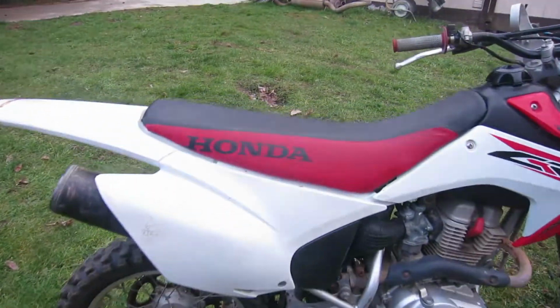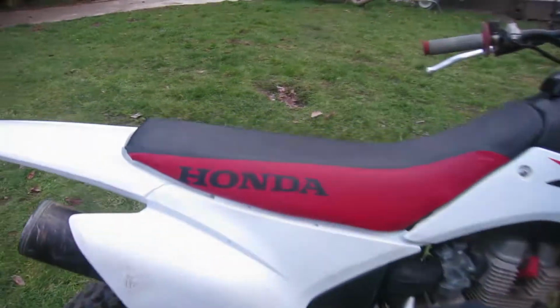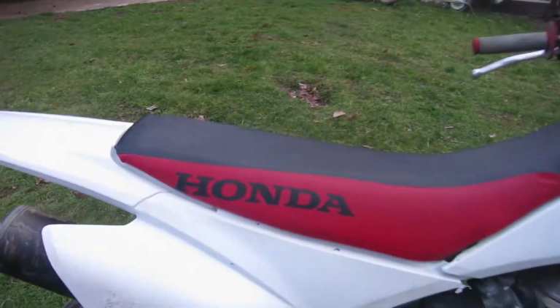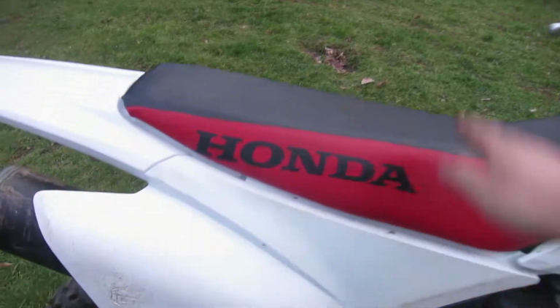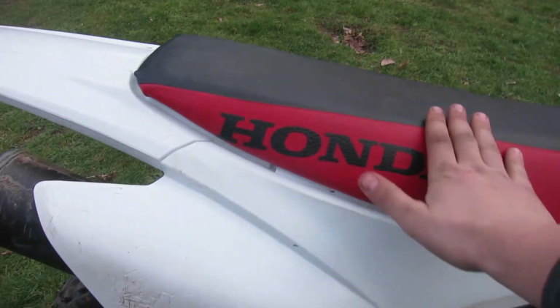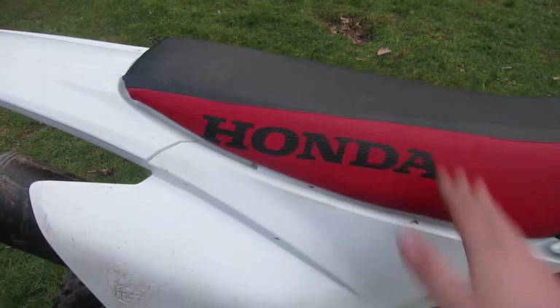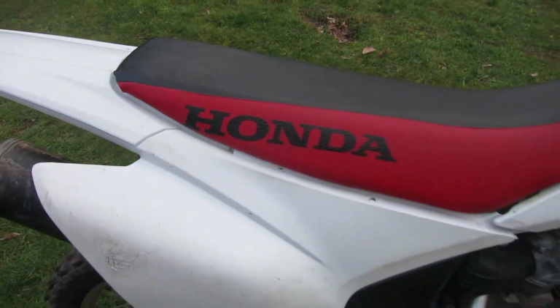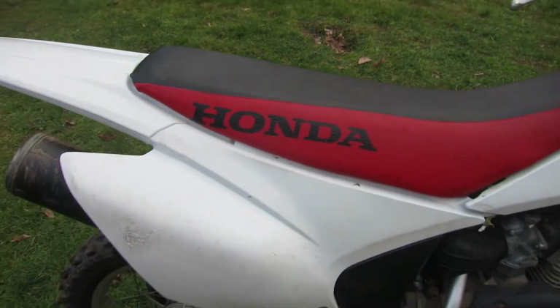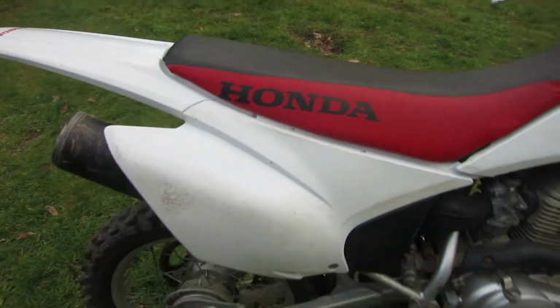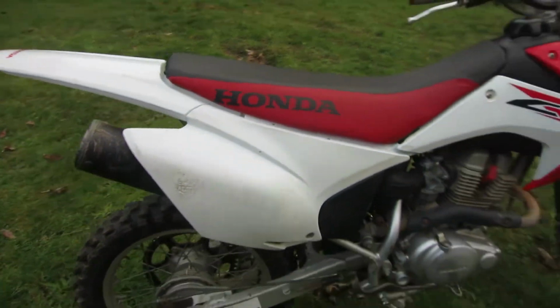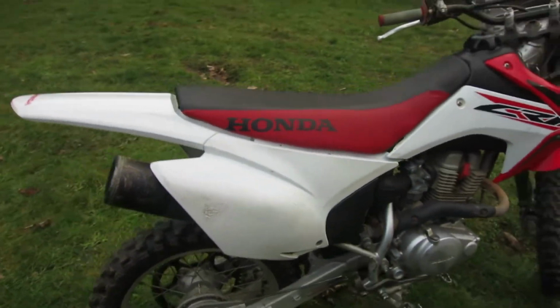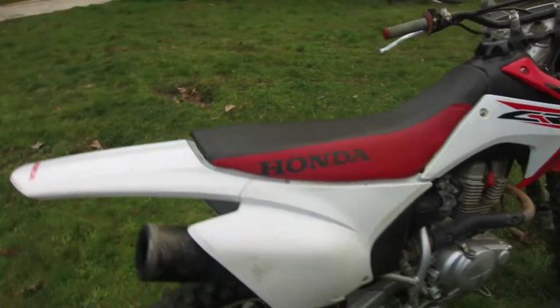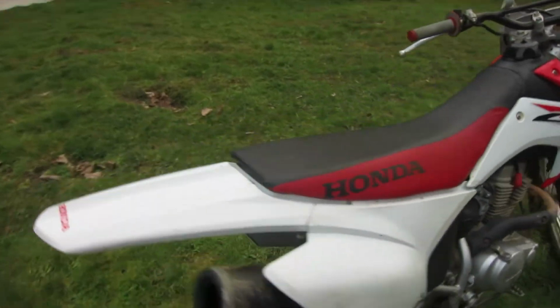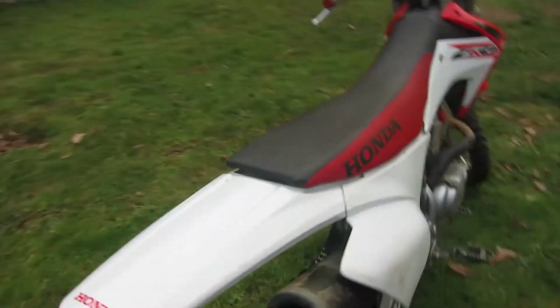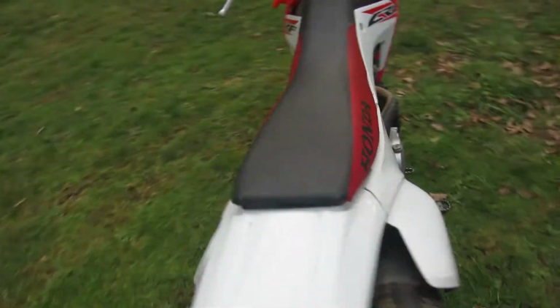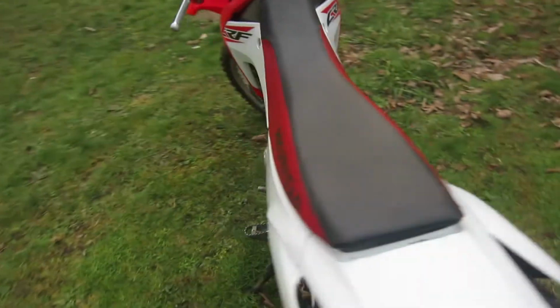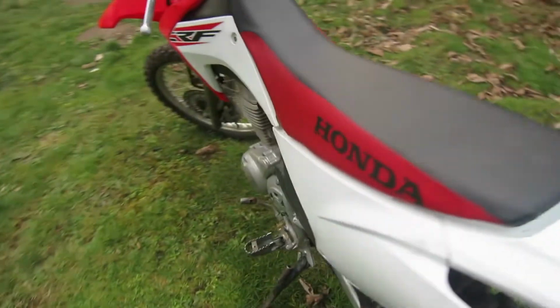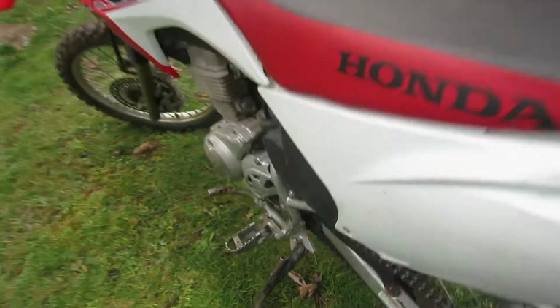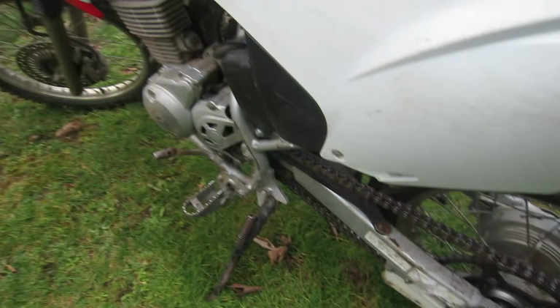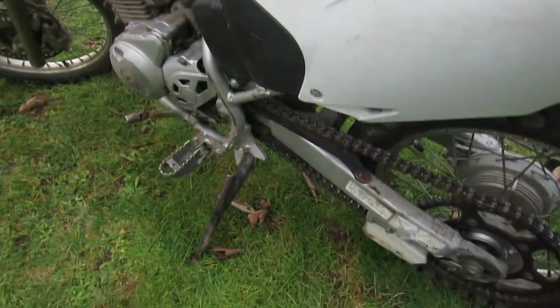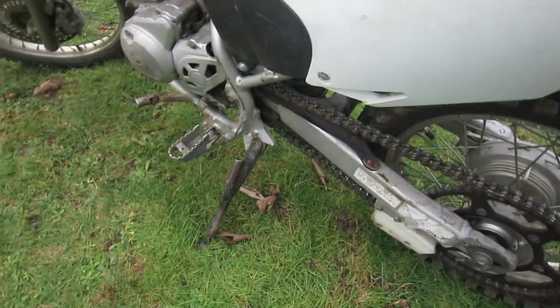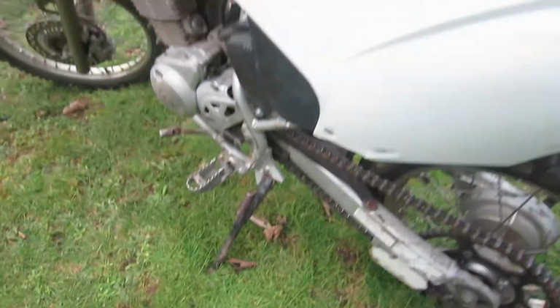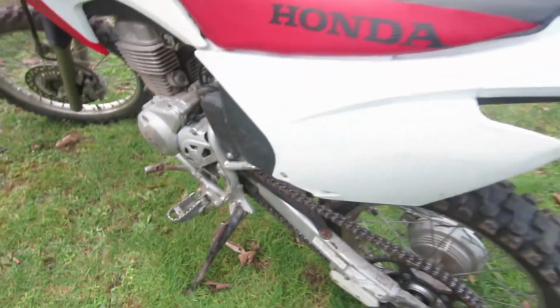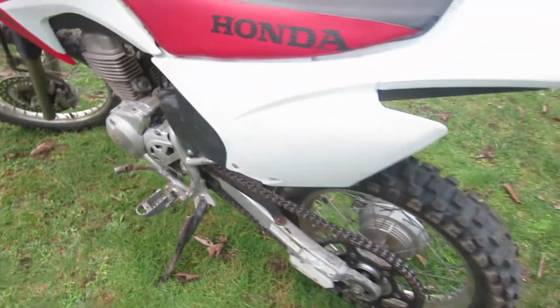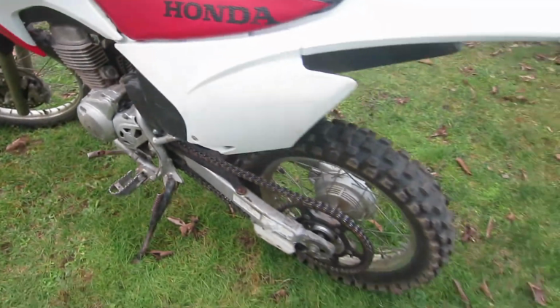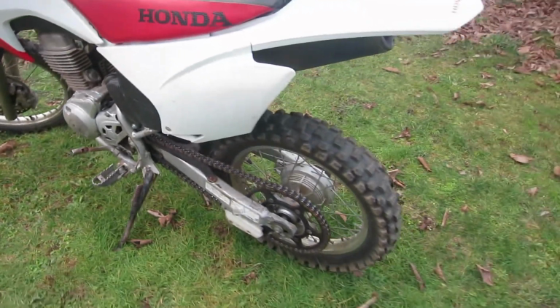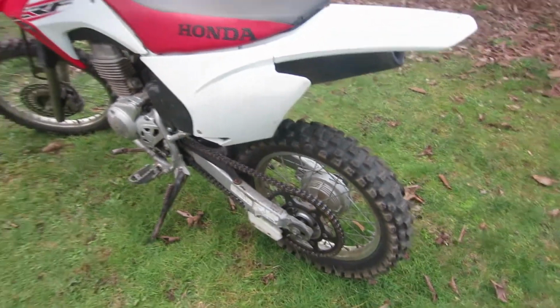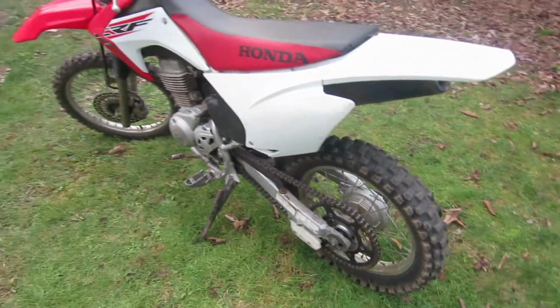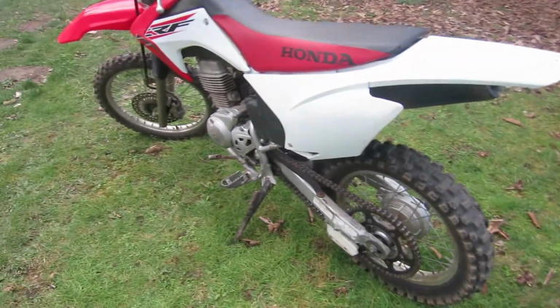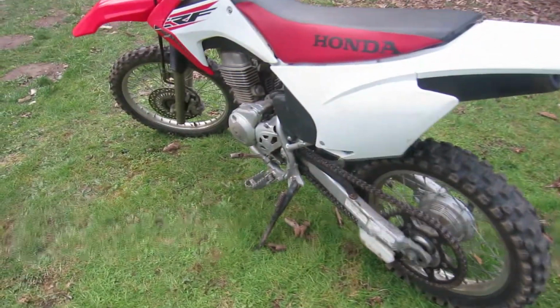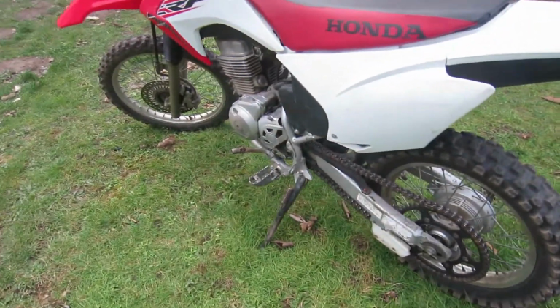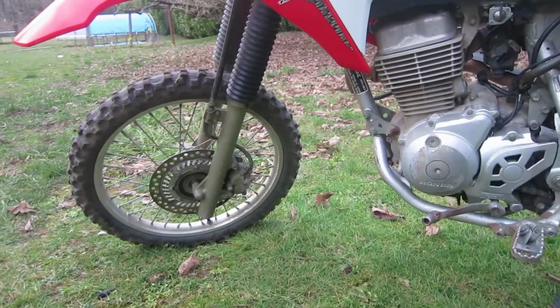The seat height on this bike off the ground is 32.8 inches. I also really love that it has a kickstand — you don't have to bring any stands along, just flip that out.